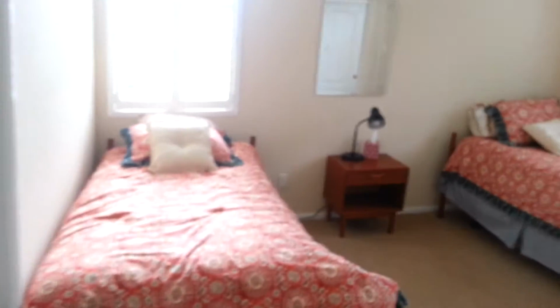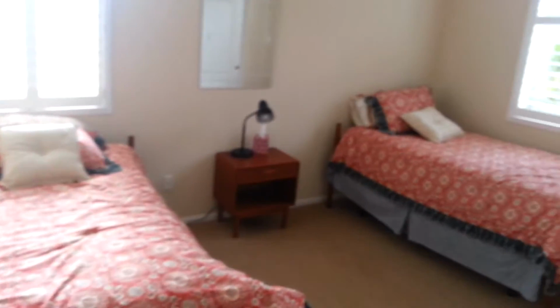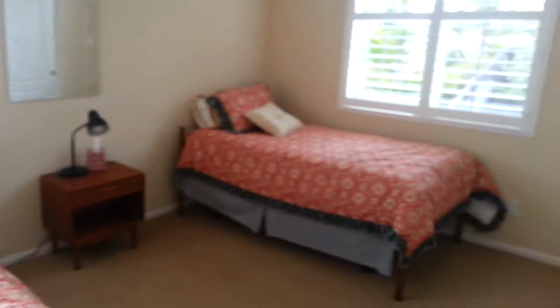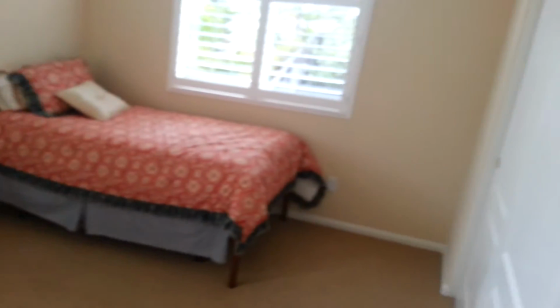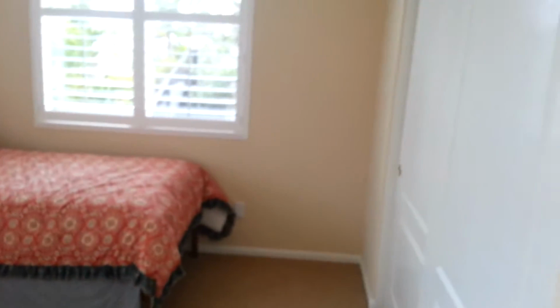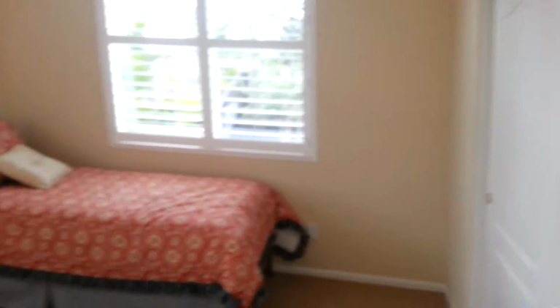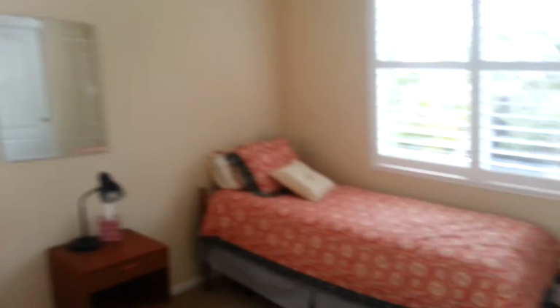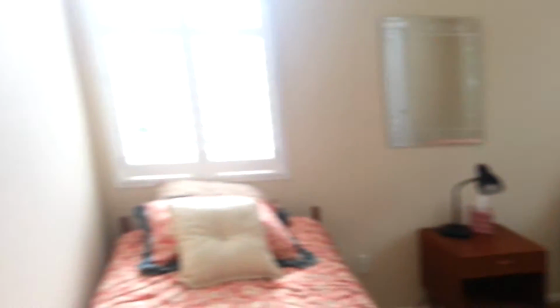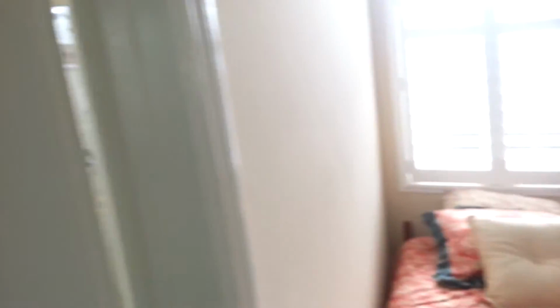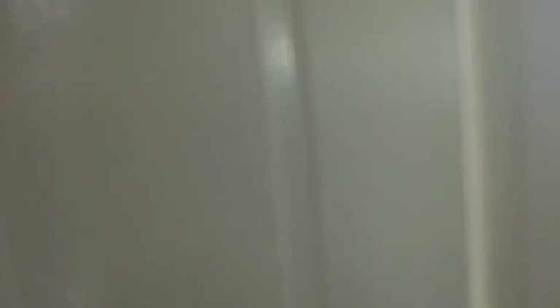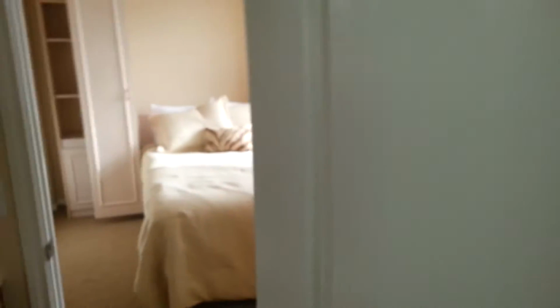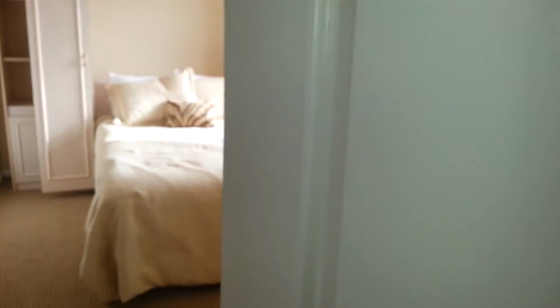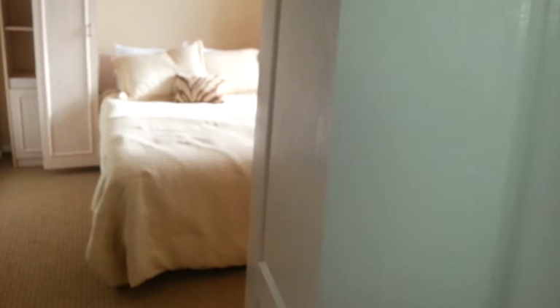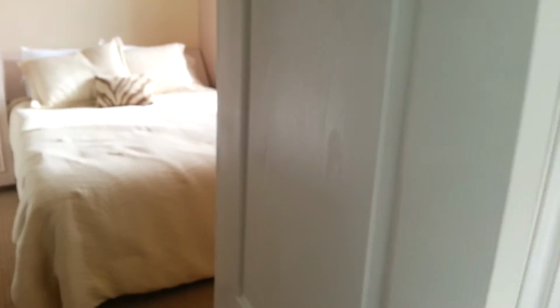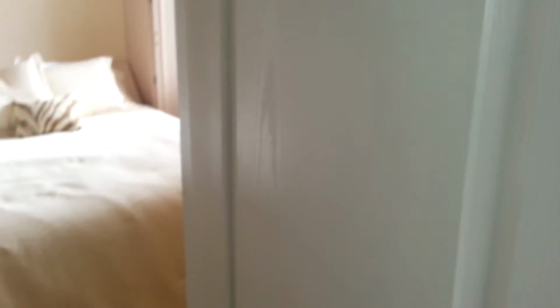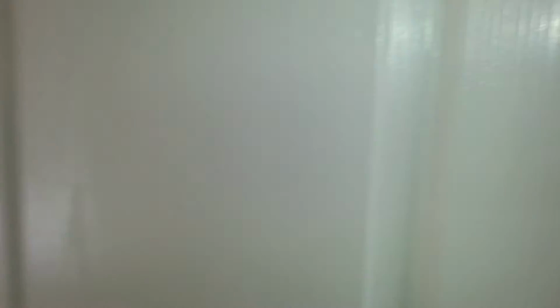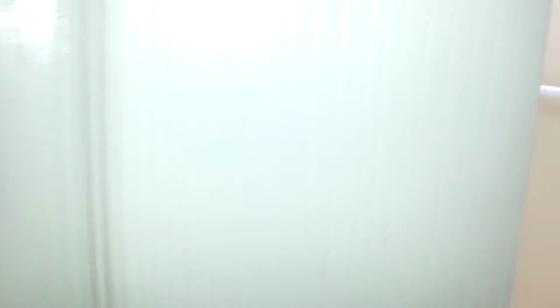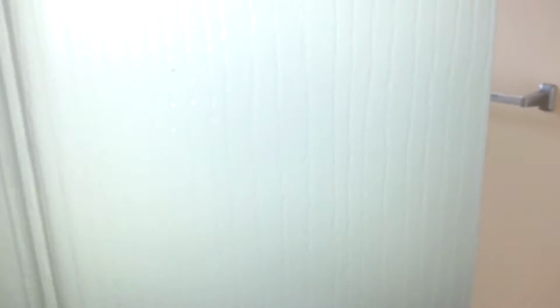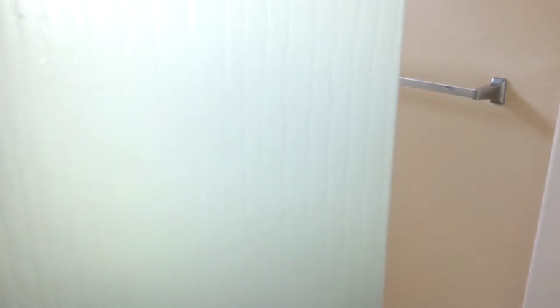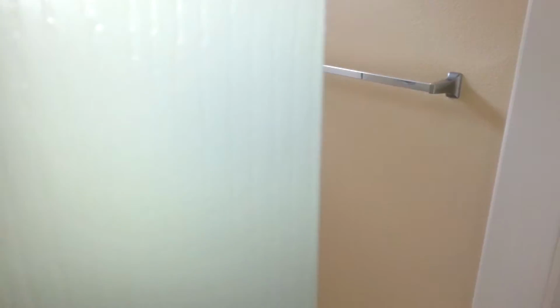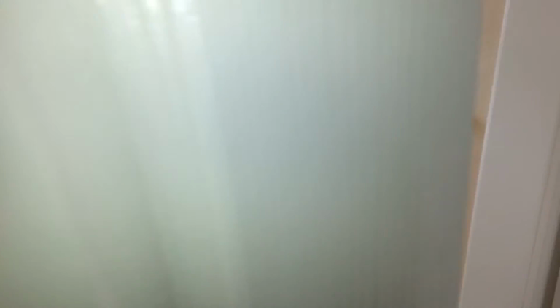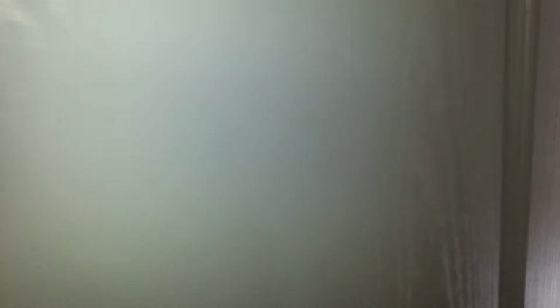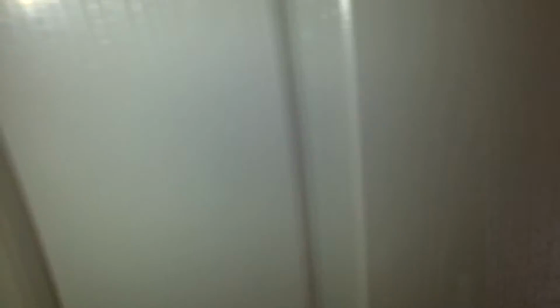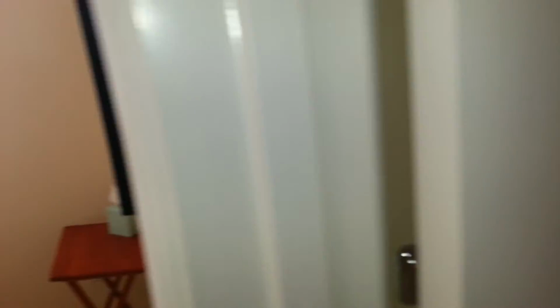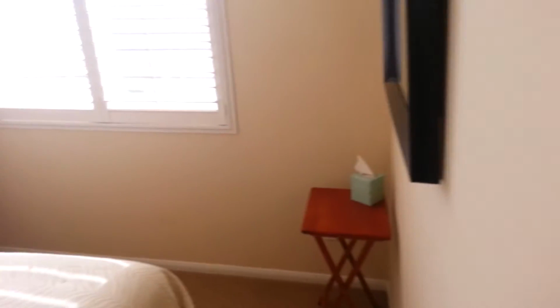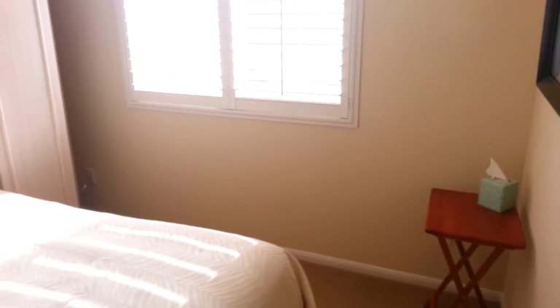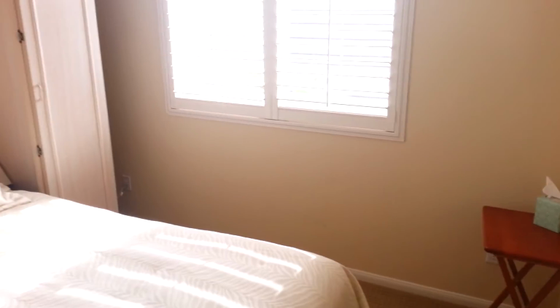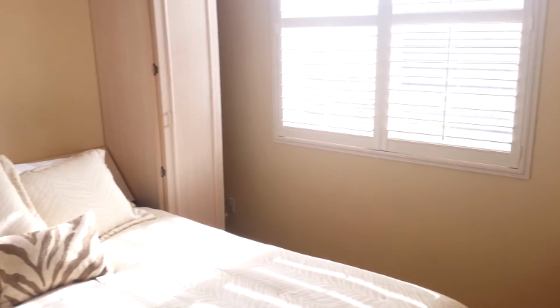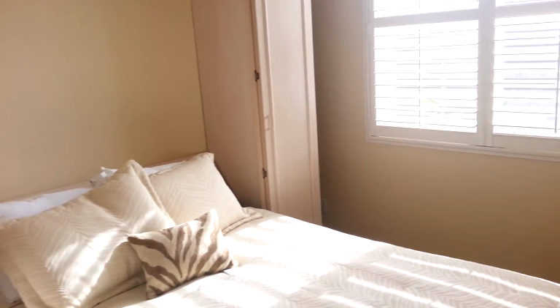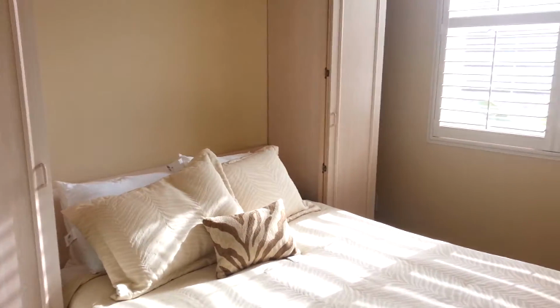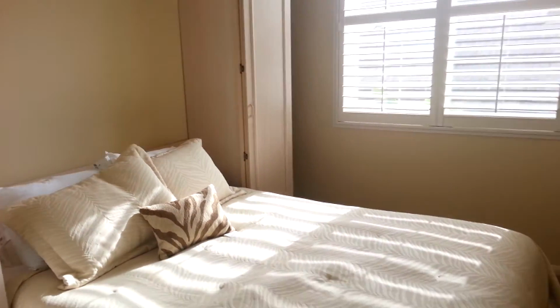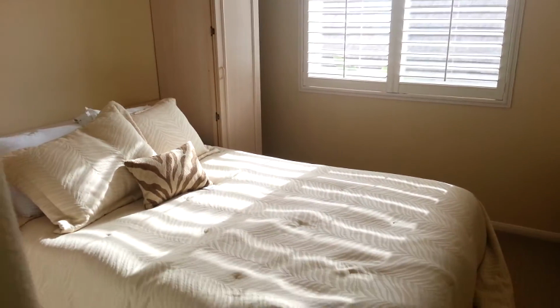Bedroom two. It's like a Jack and Jill bathroom through here — I'm passing through bedroom three.